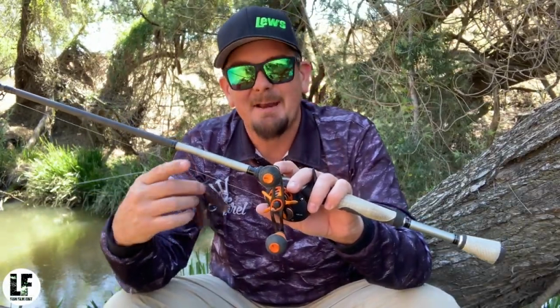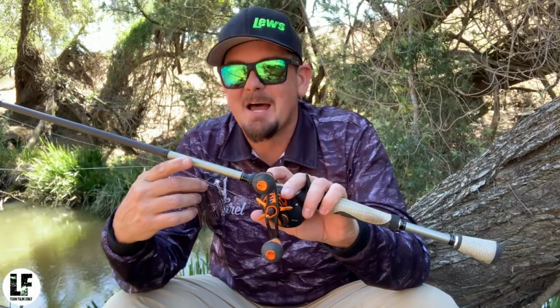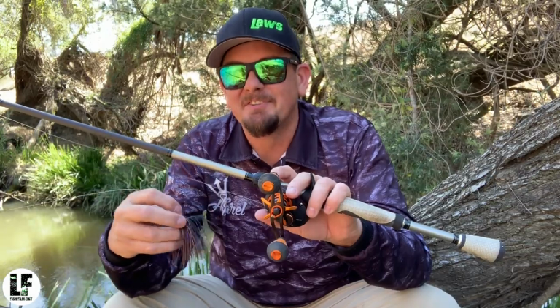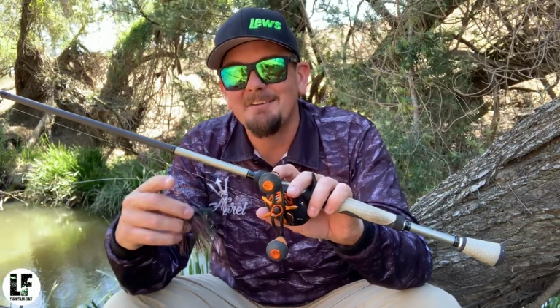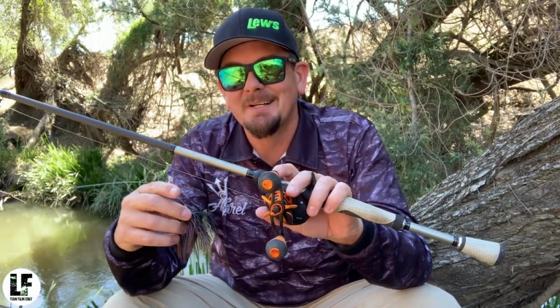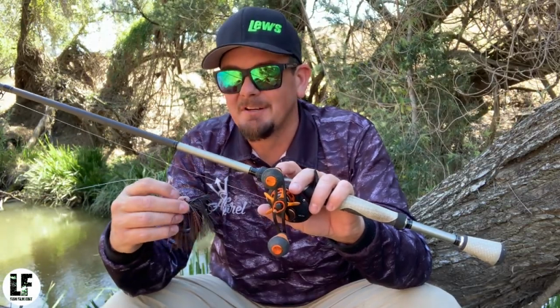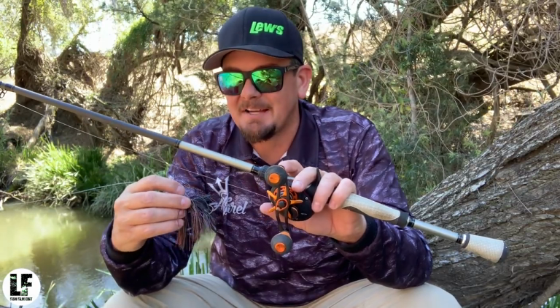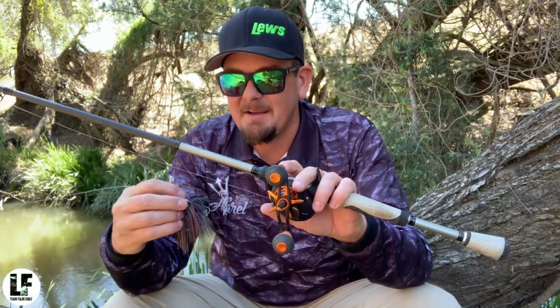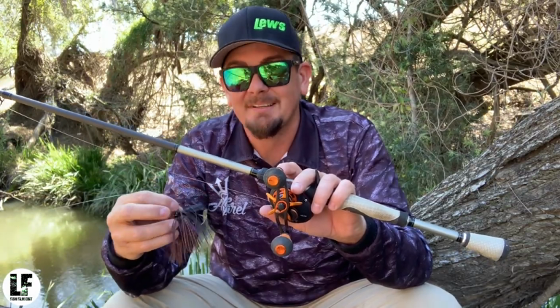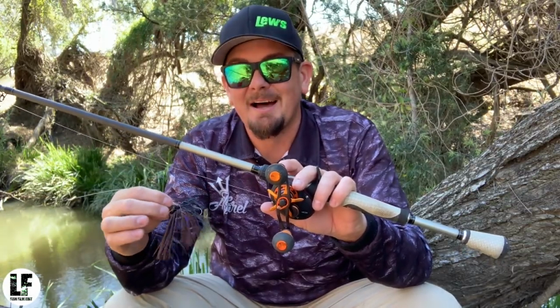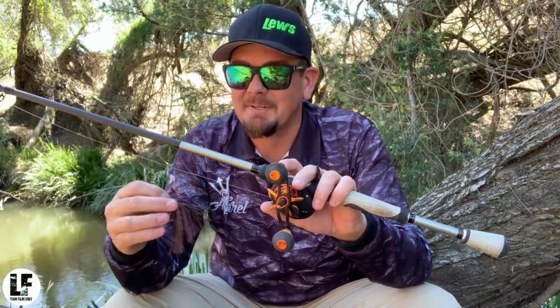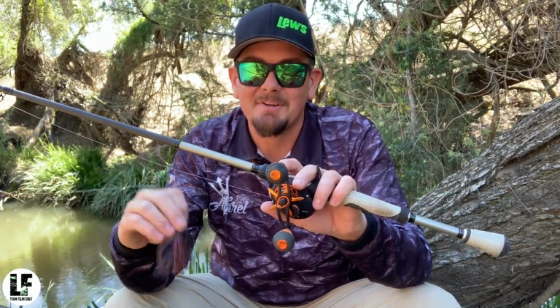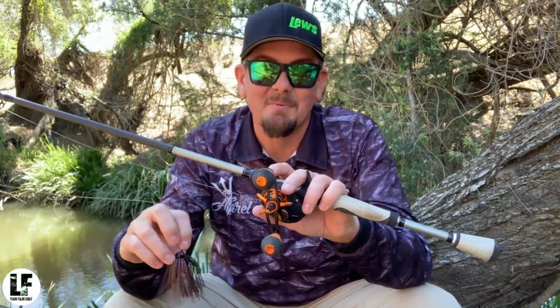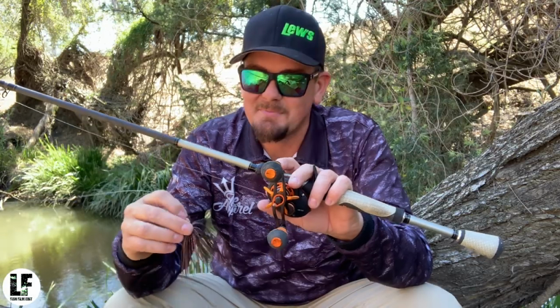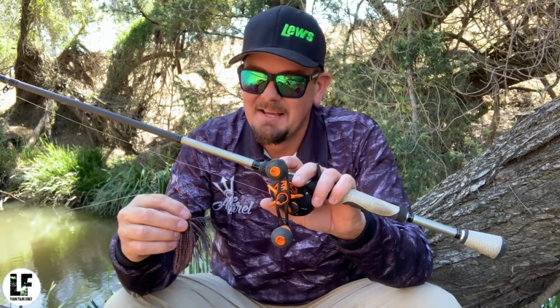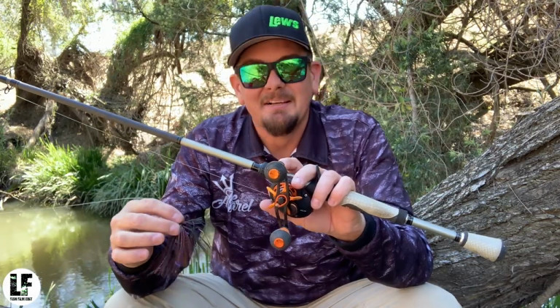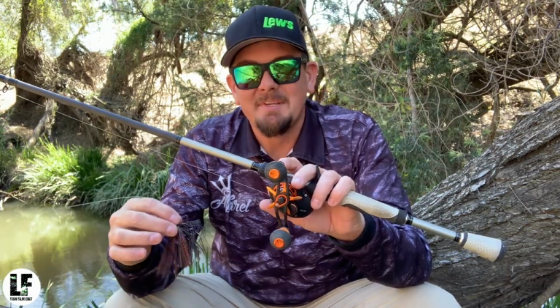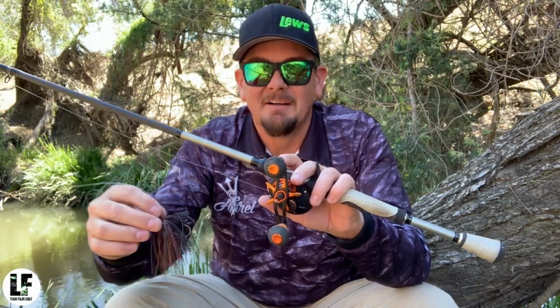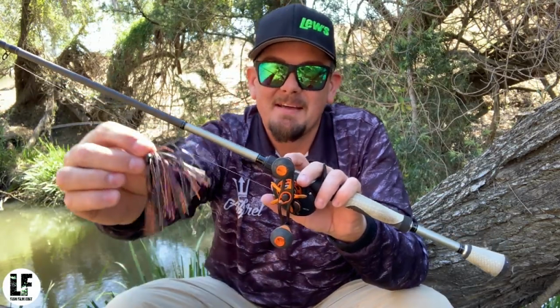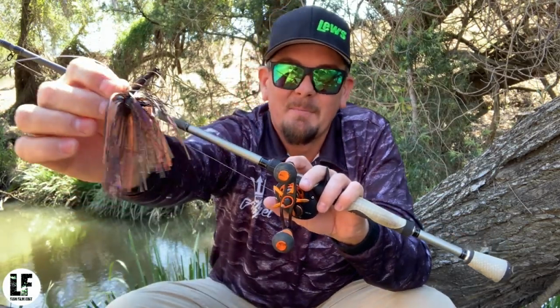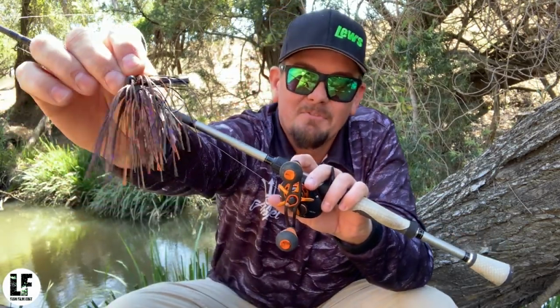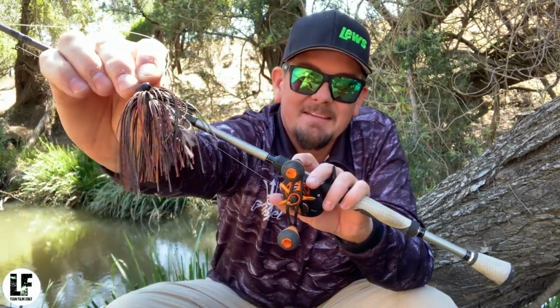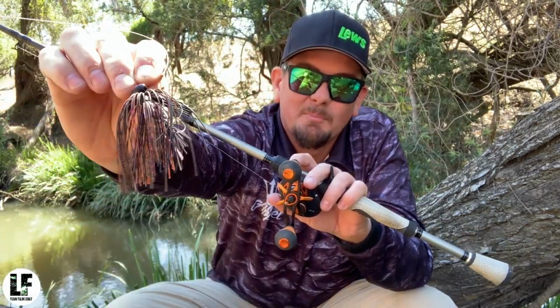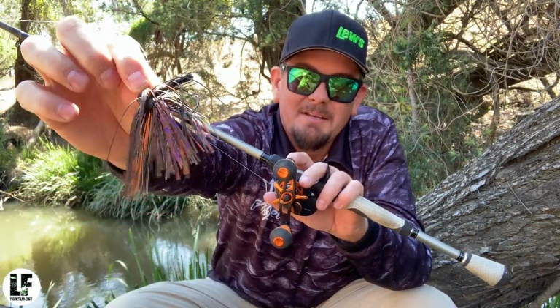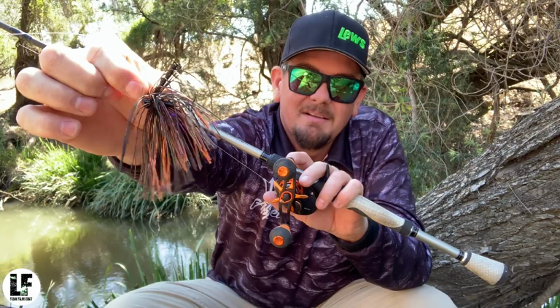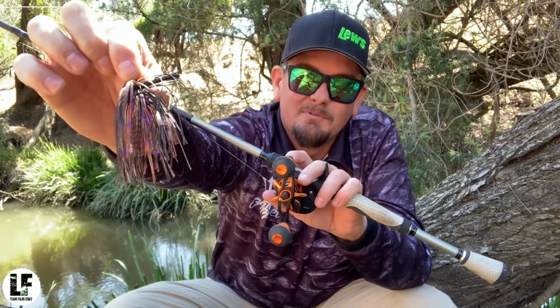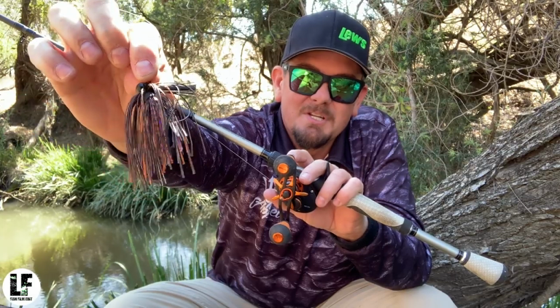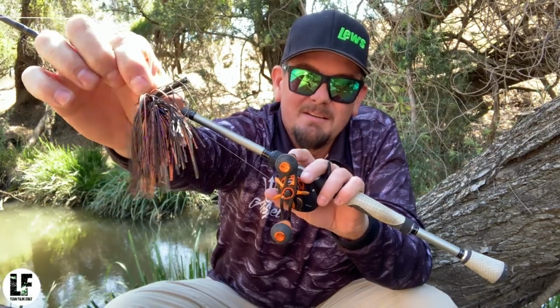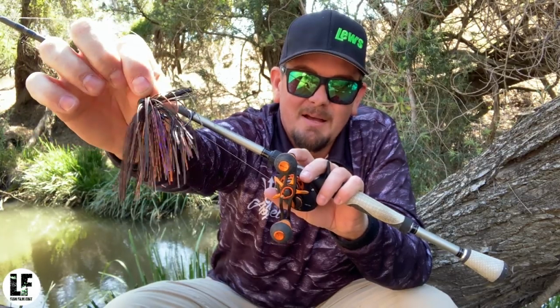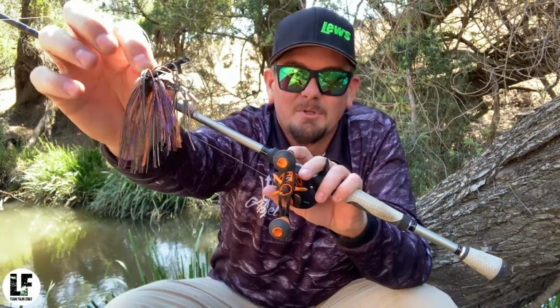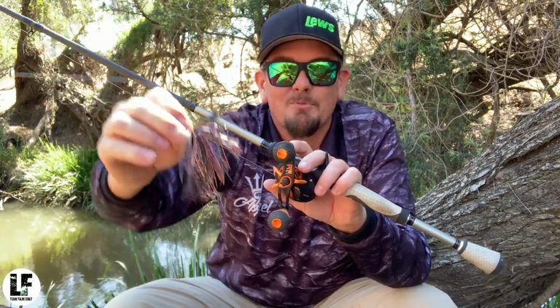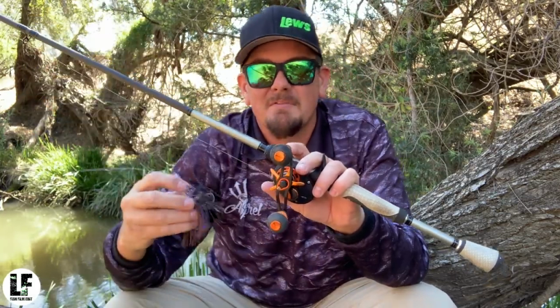Had a bit of a dabble last video, didn't quite get the results I was after. A lot of hard work went into that one just for that one fish. I'm going to run that little 3 1/8 football head — little football jig — and I'm going to put a little gulp trailer on that.